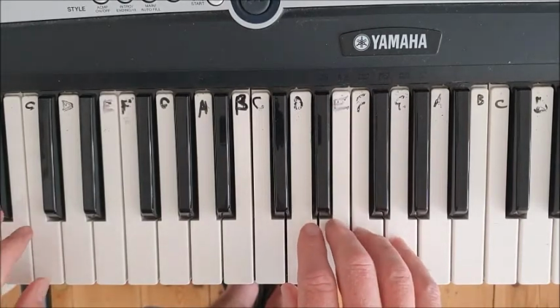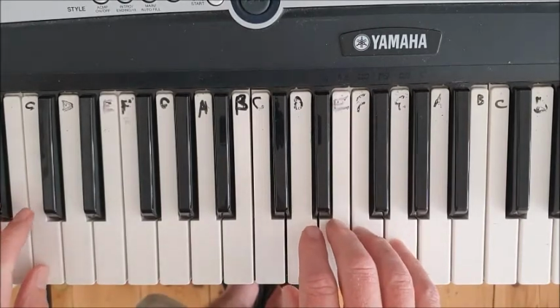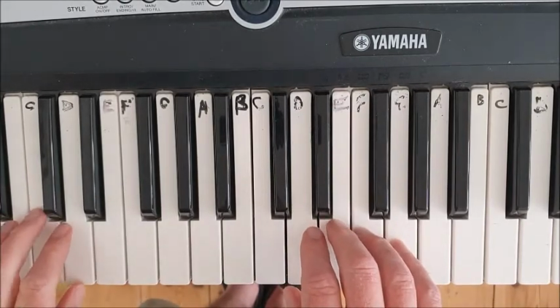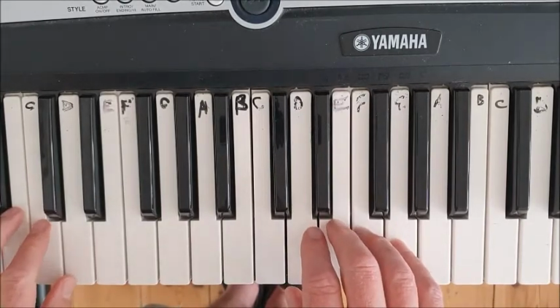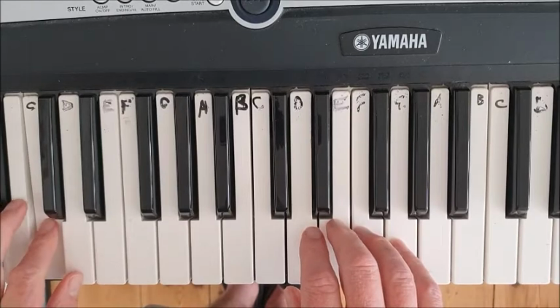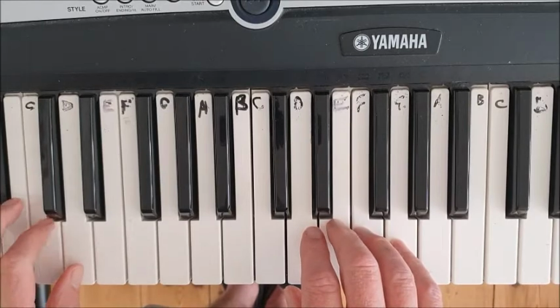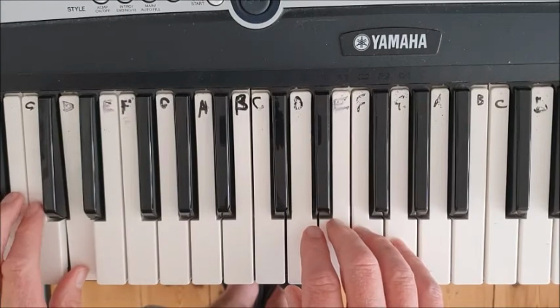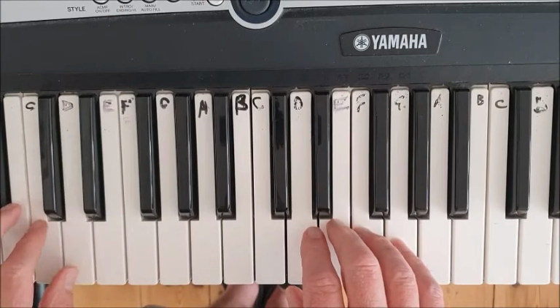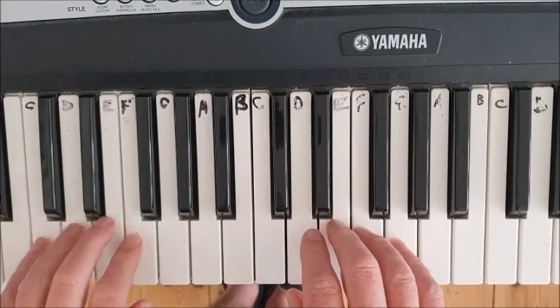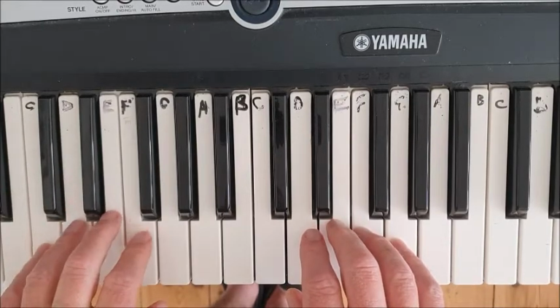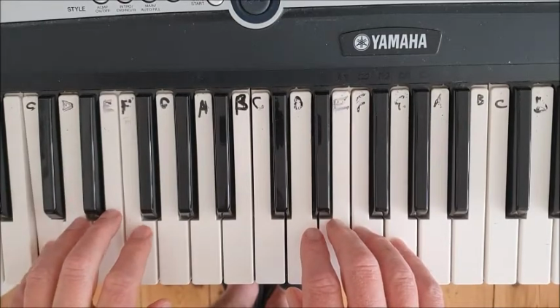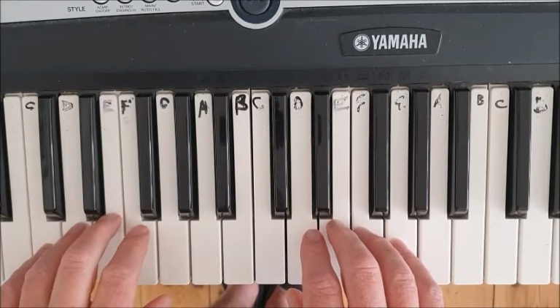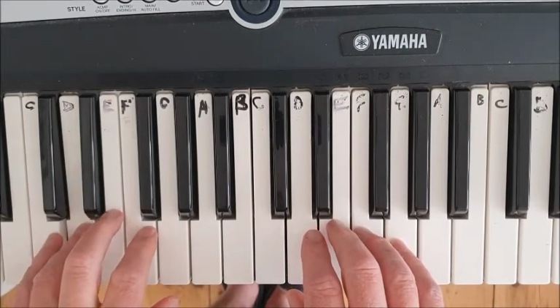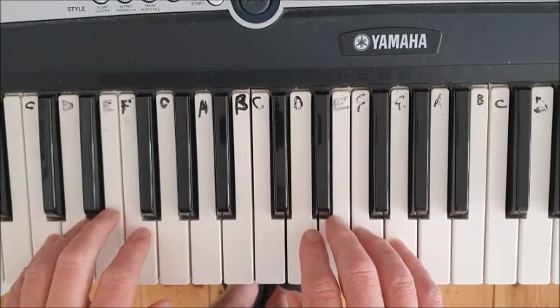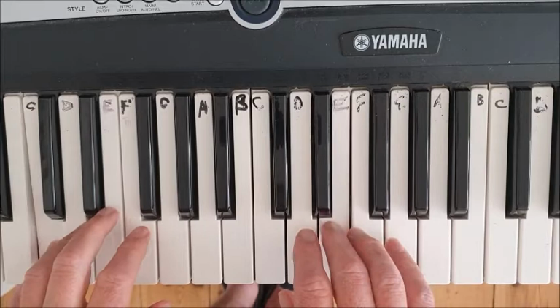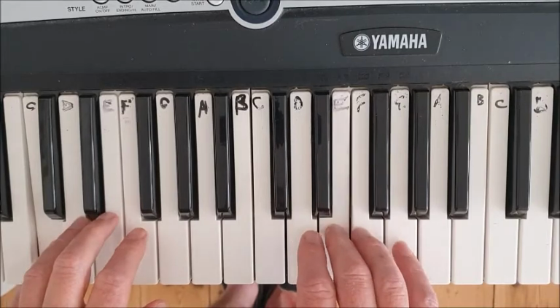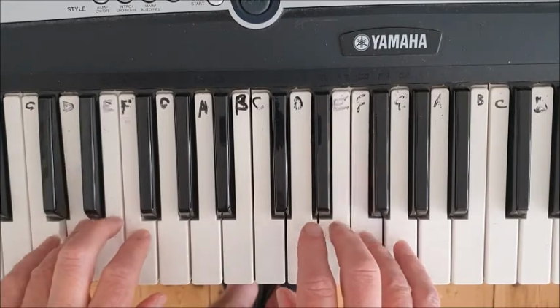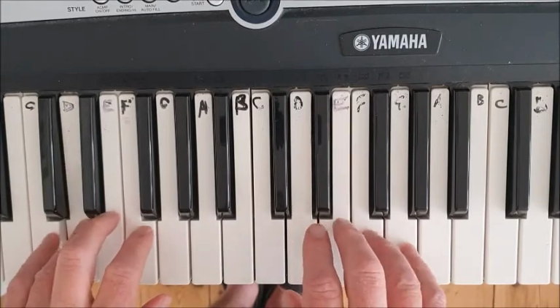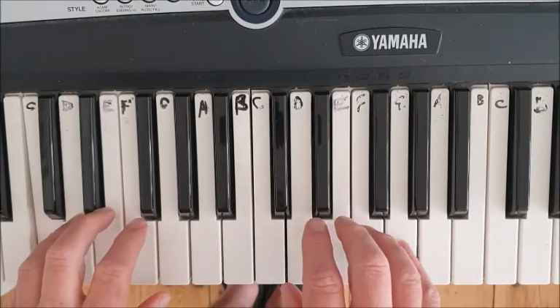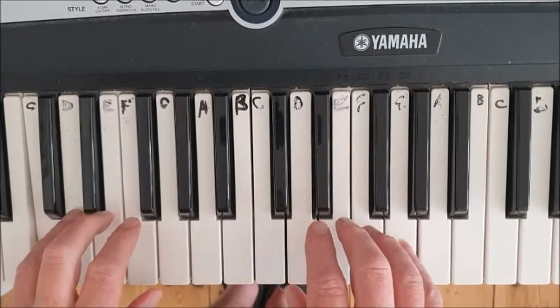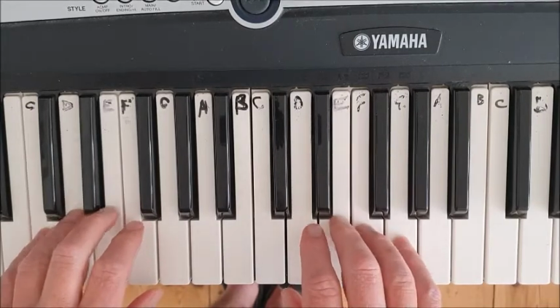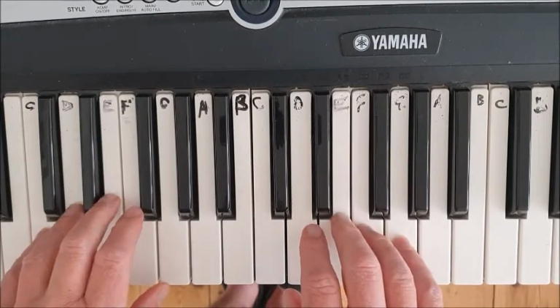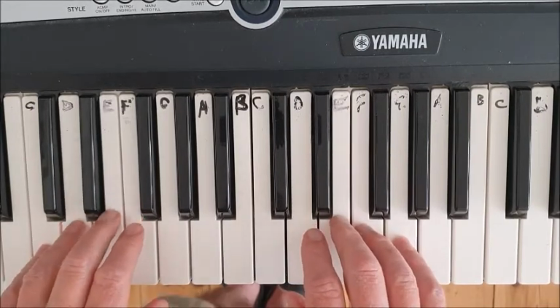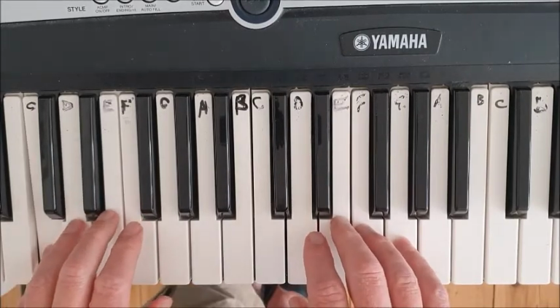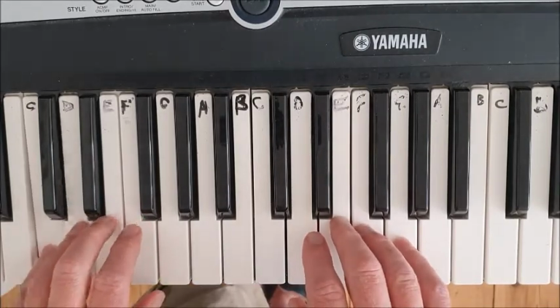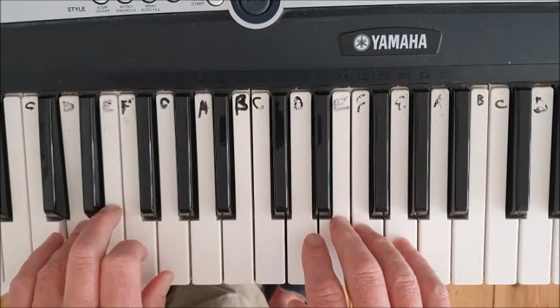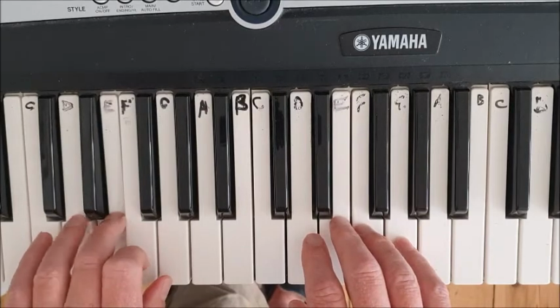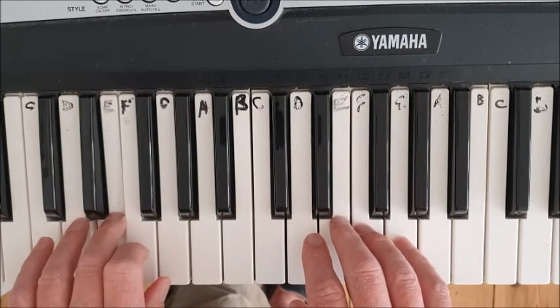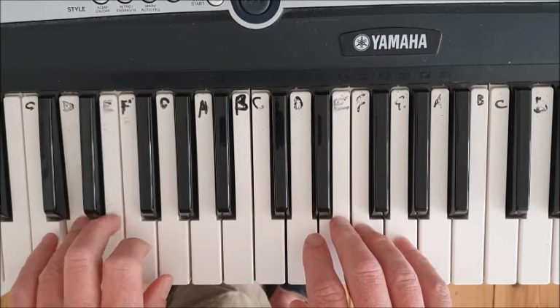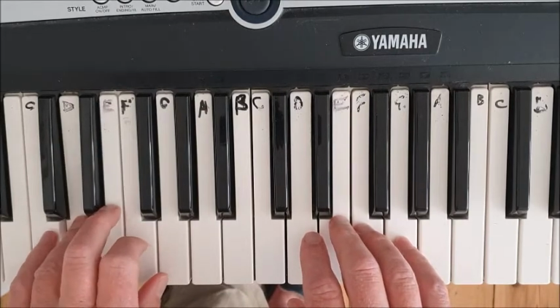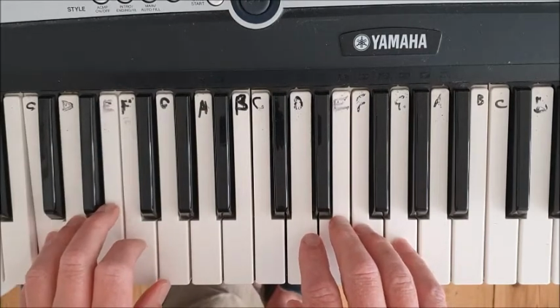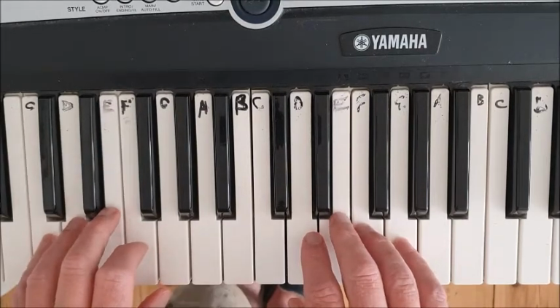Left hand plays c, d, d, d, c. Use finger five on c and finger four on d.